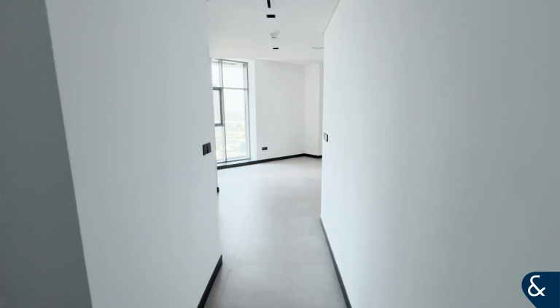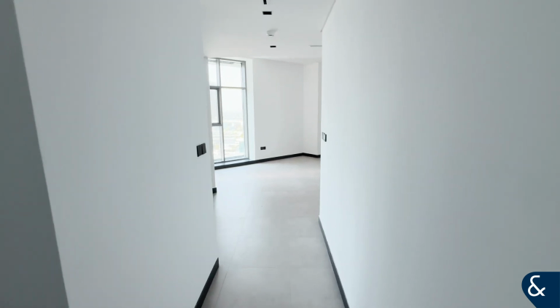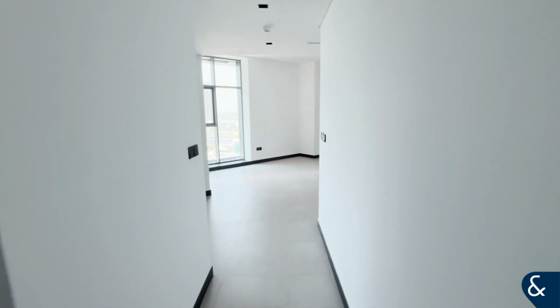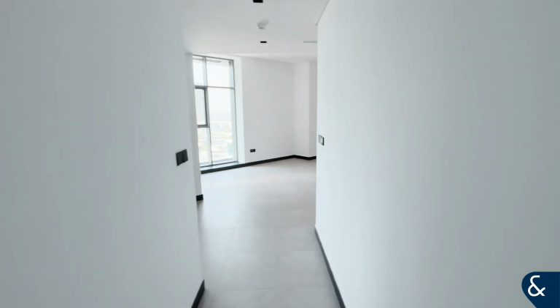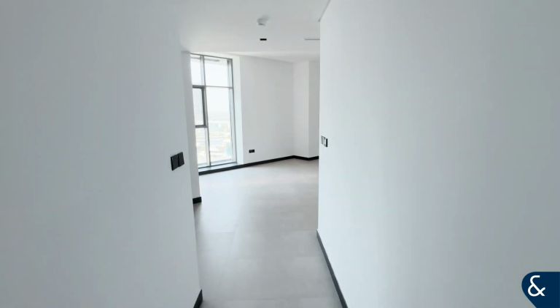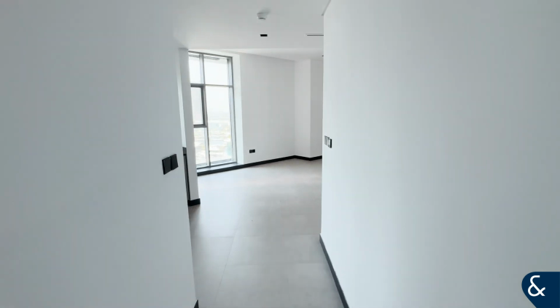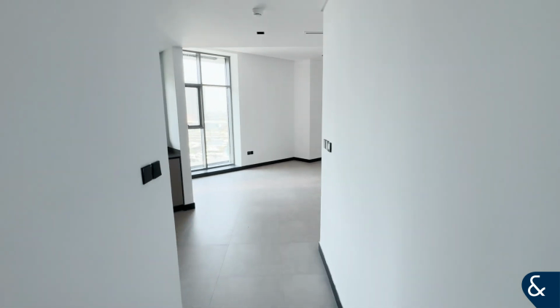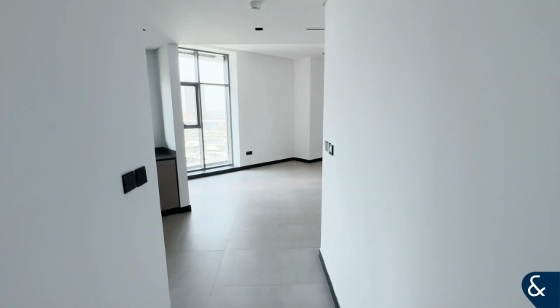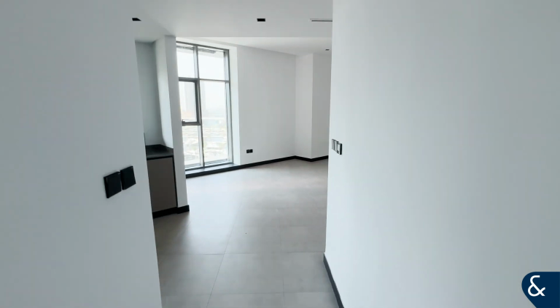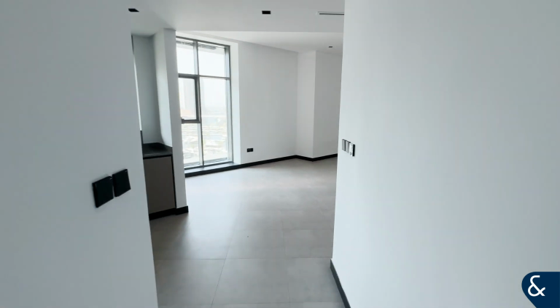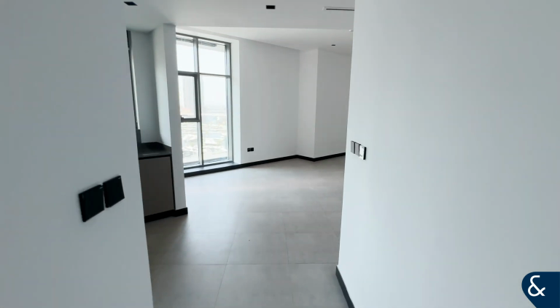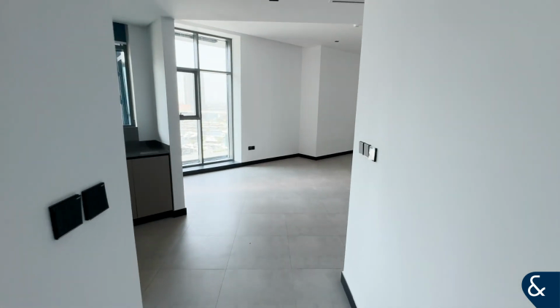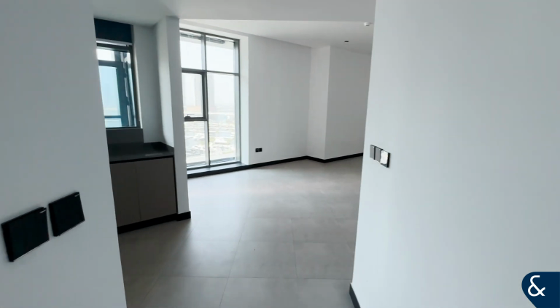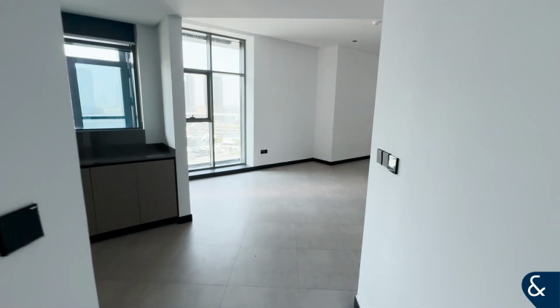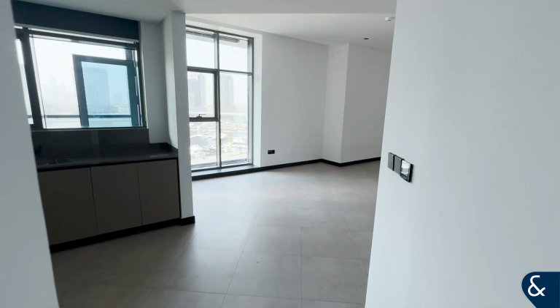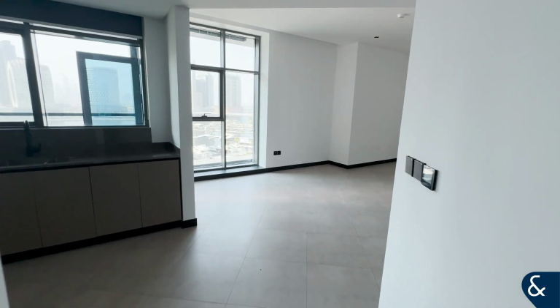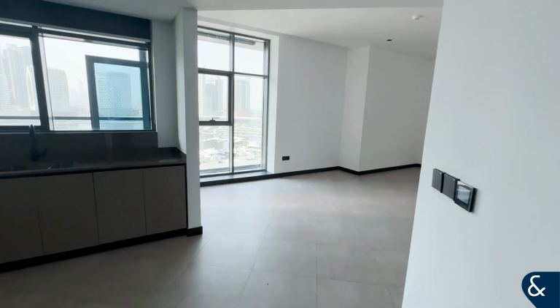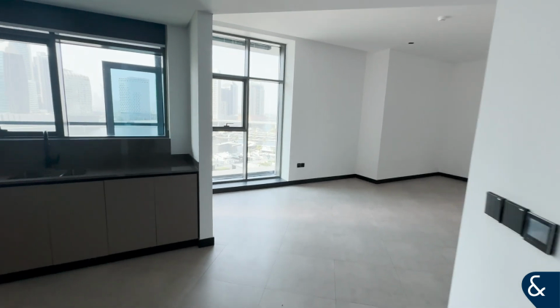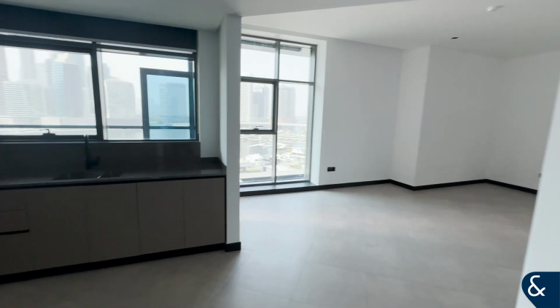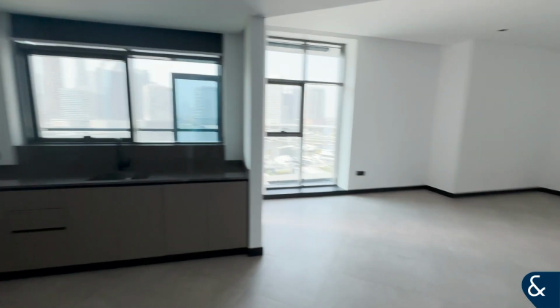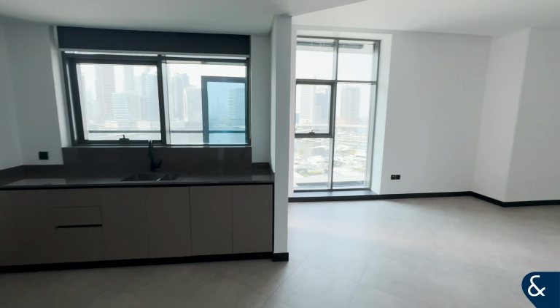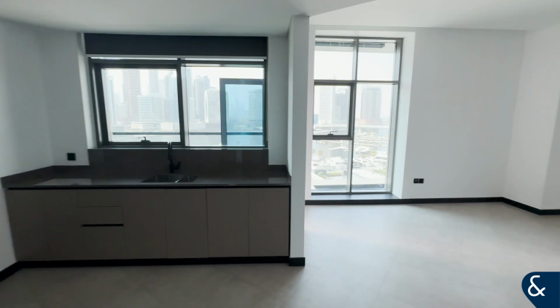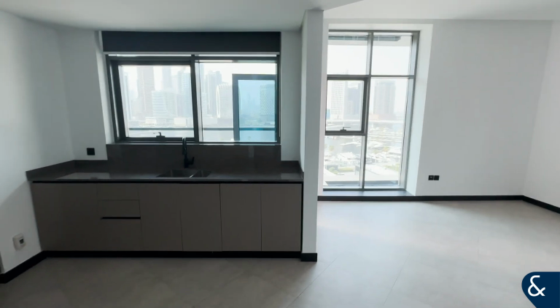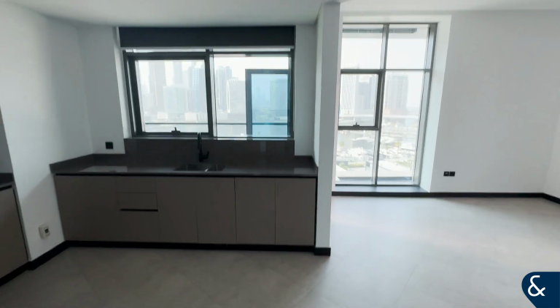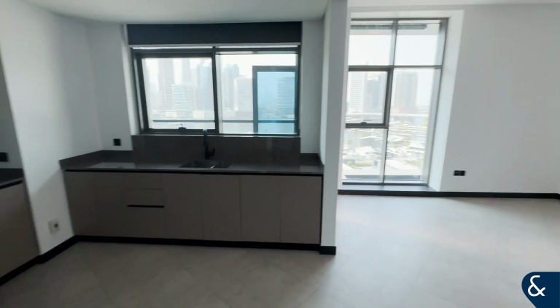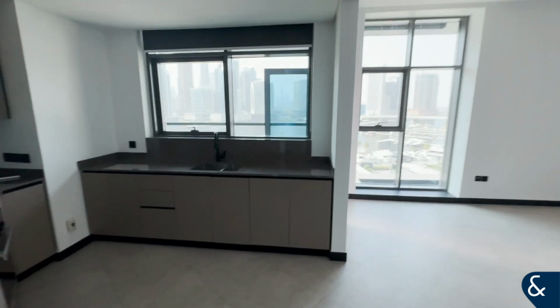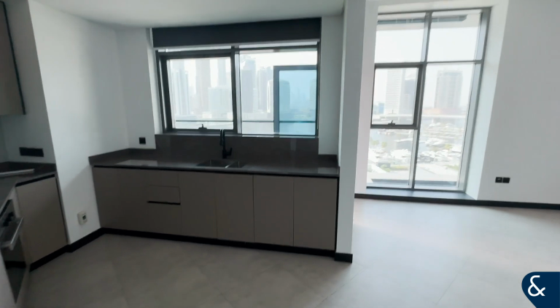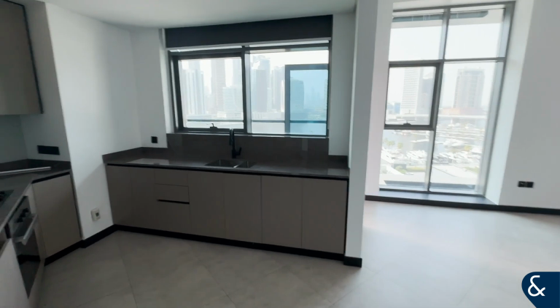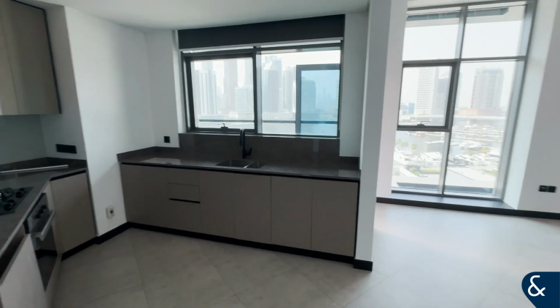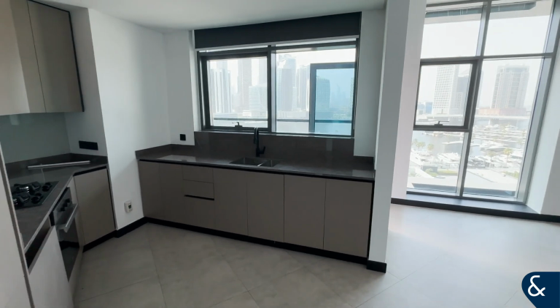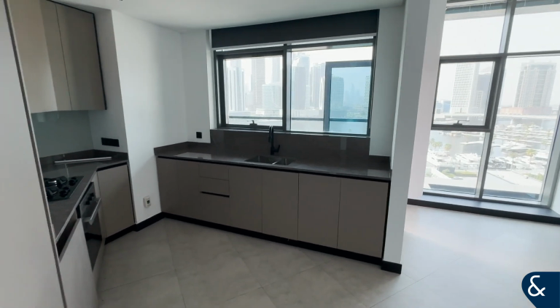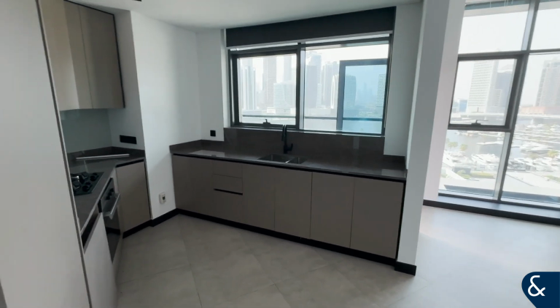Hi guys, it's Richard from Allsop and Allsop Real Estate, and today we are in the beautiful 15 Northside in a two-bedroom apartment.